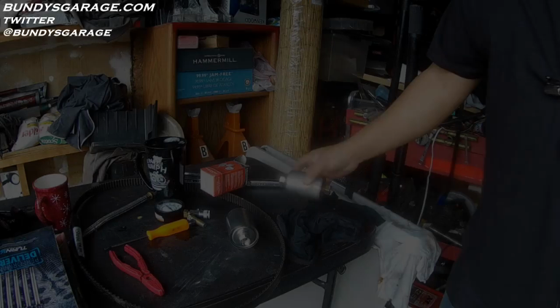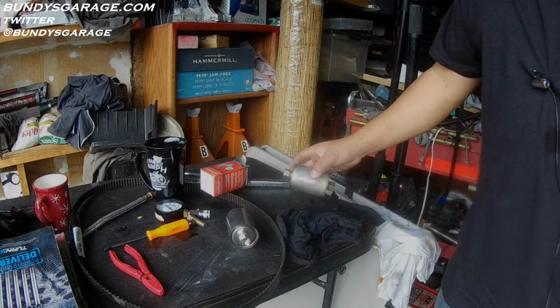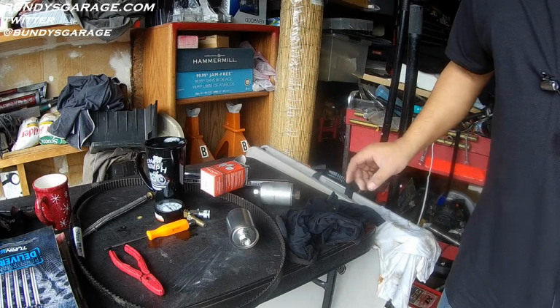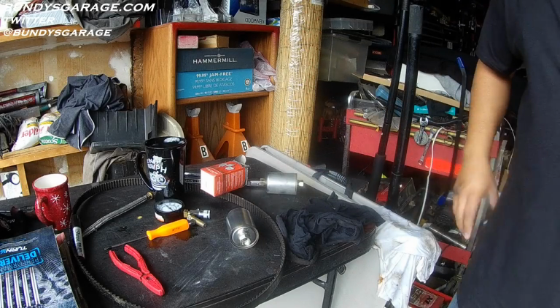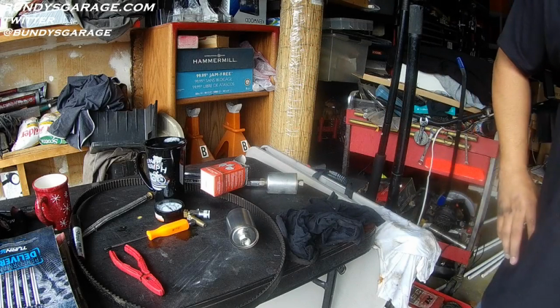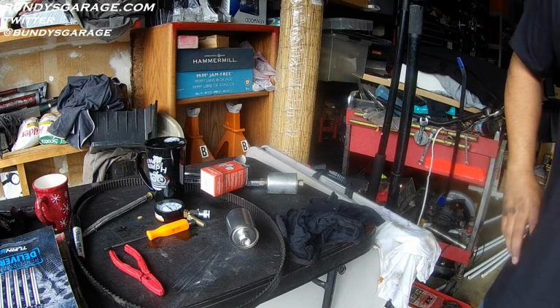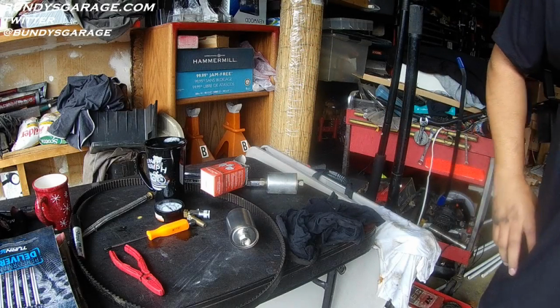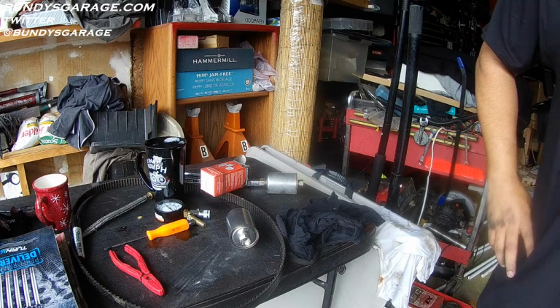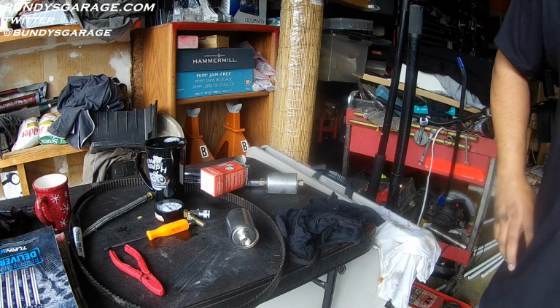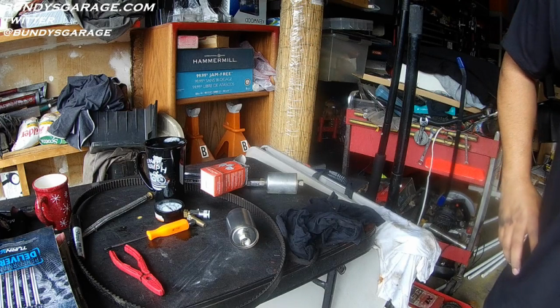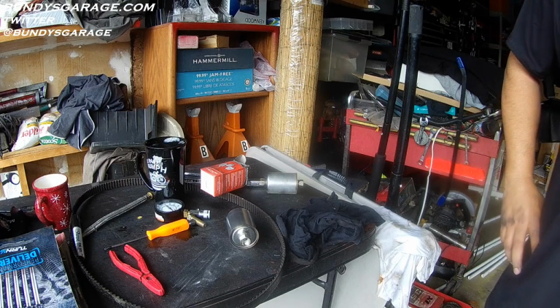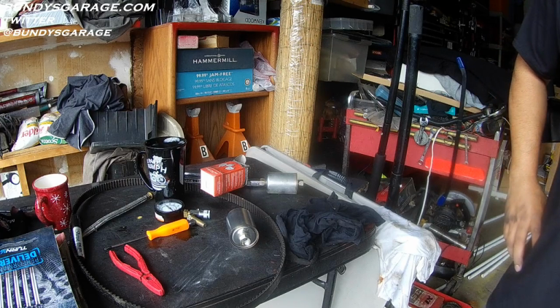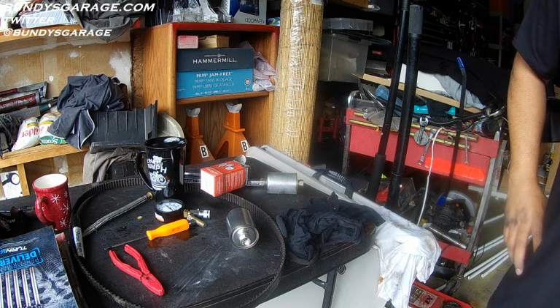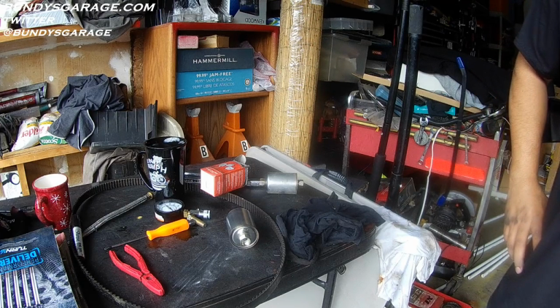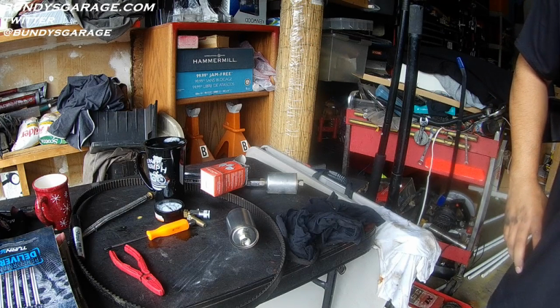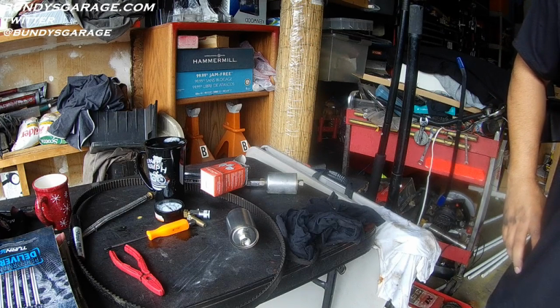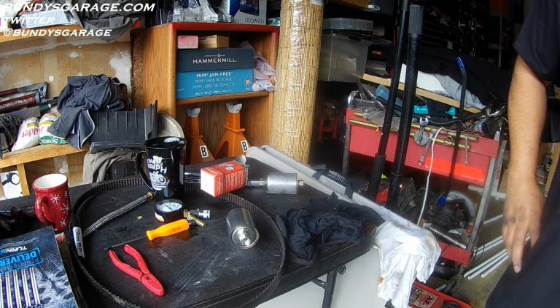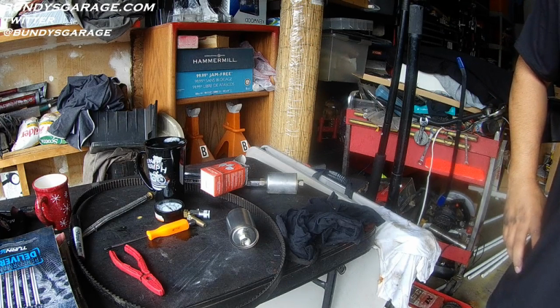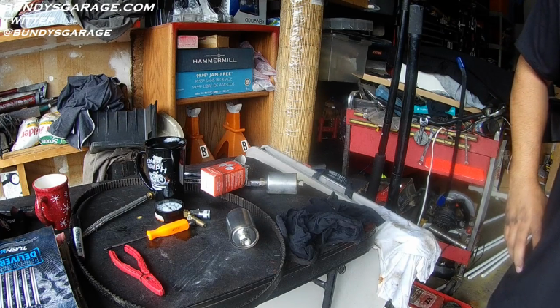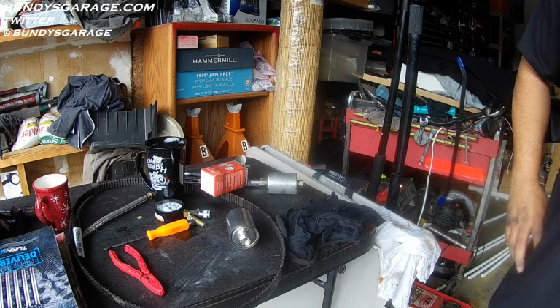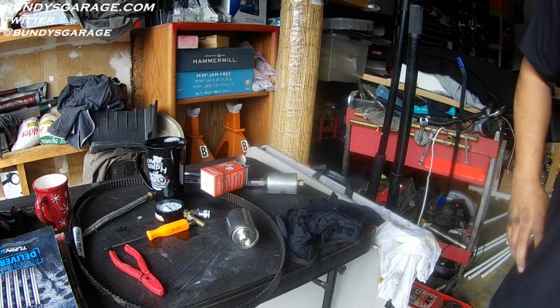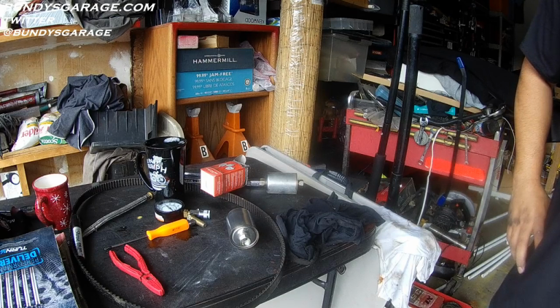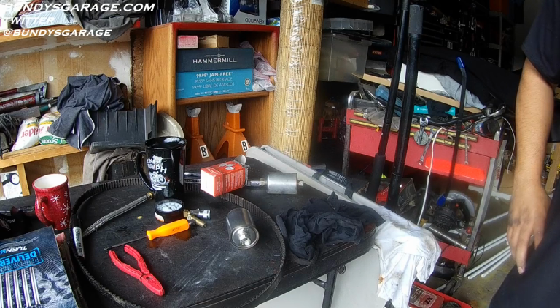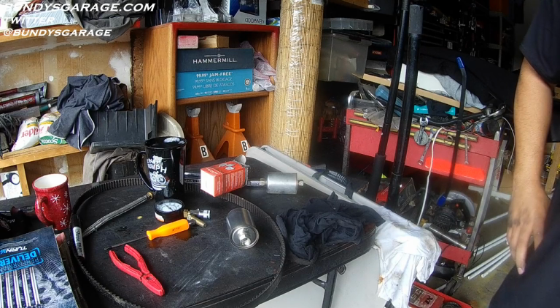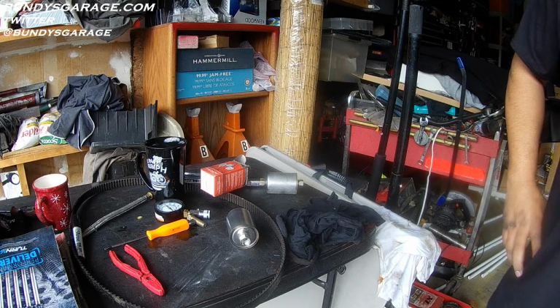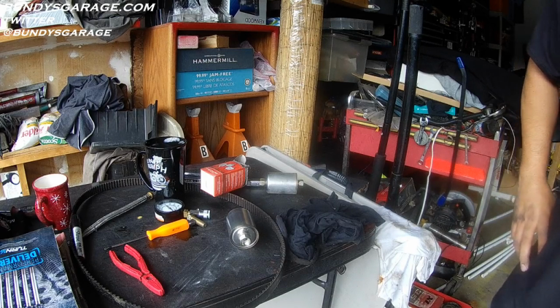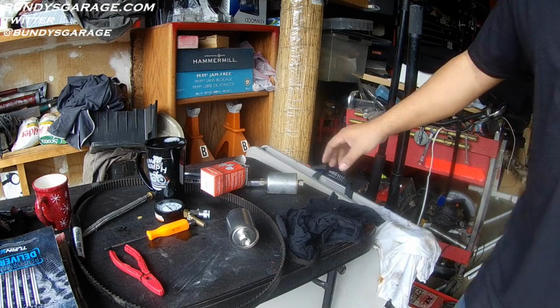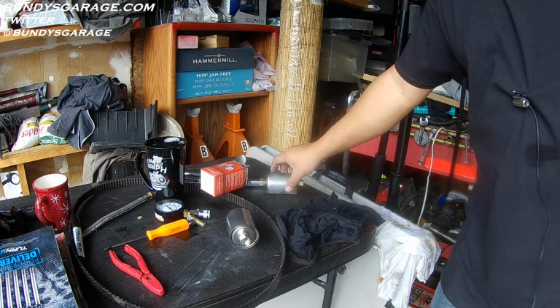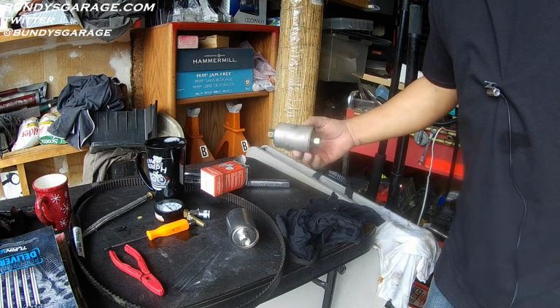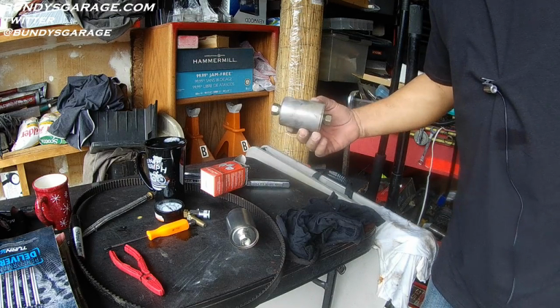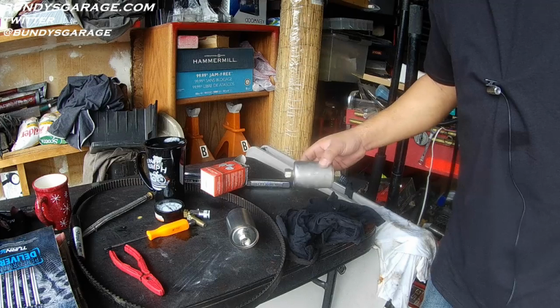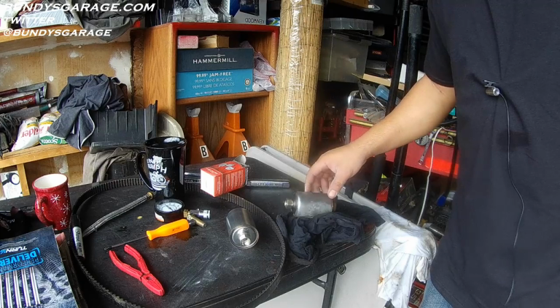I just took this fuel filter off a 96 Chevy Tahoe with a 5.7 liter — it'll be the same for a 5.0, a 4.3, the V6 version of the engine. I just want to show you guys how you can tell if a fuel filter is plugged up or not.